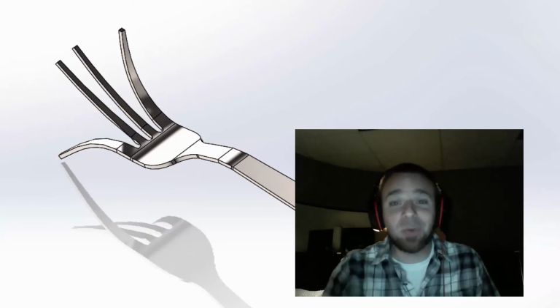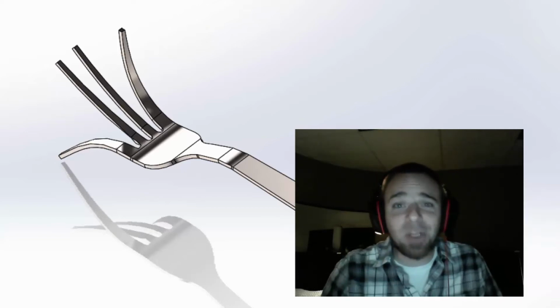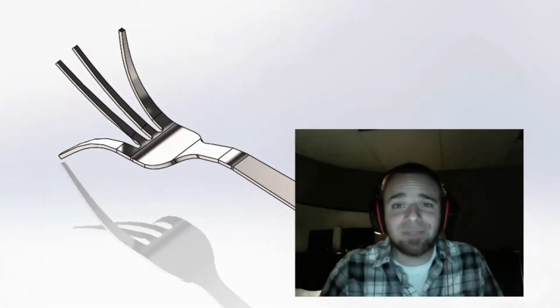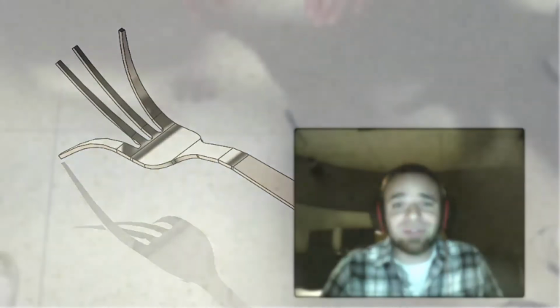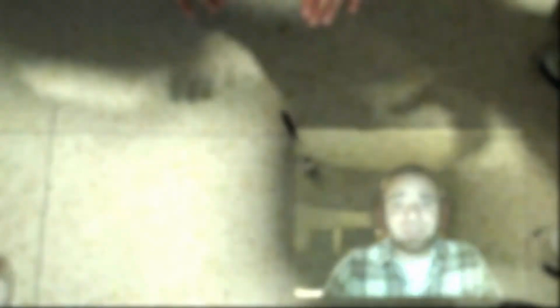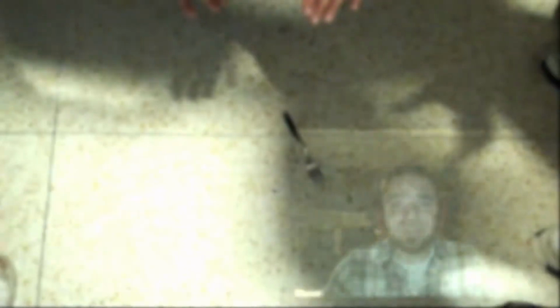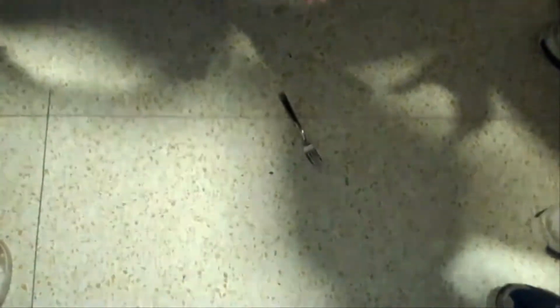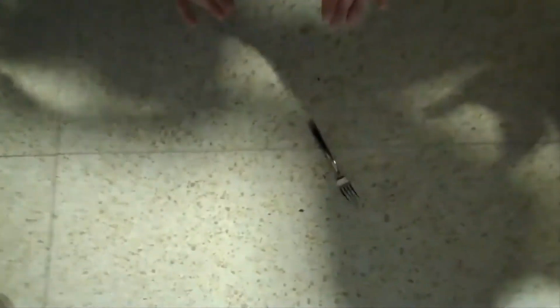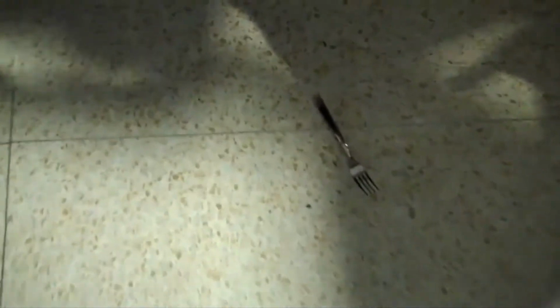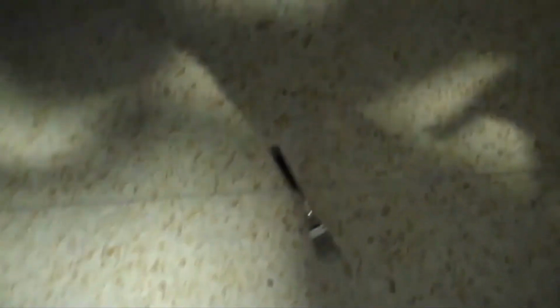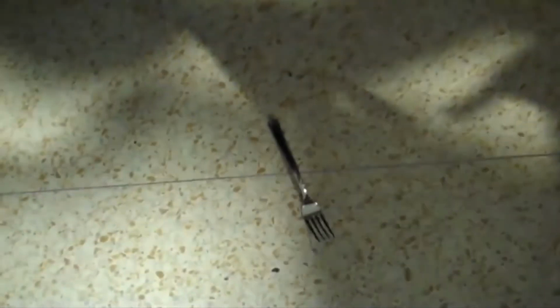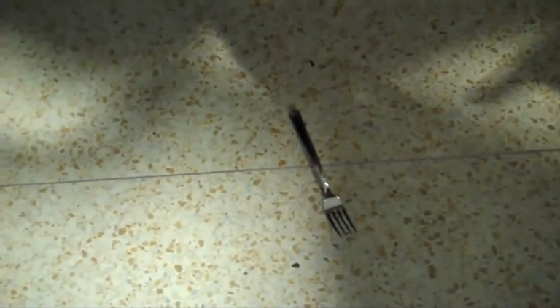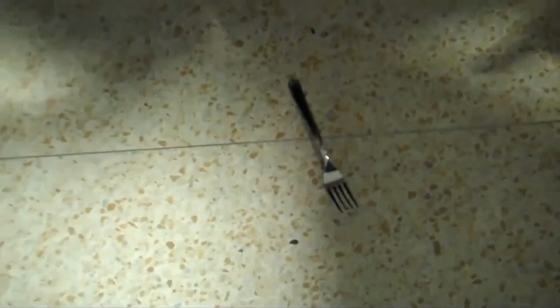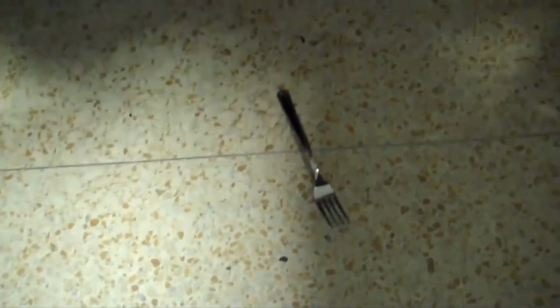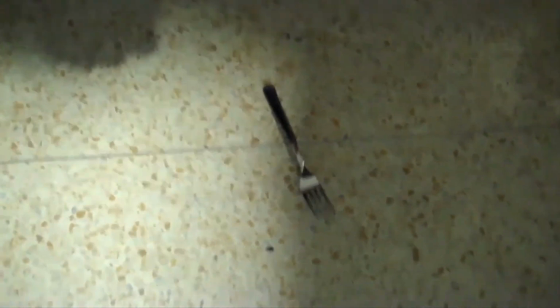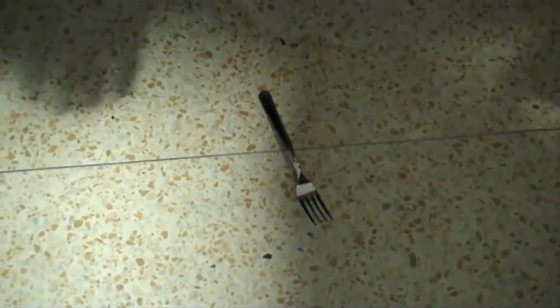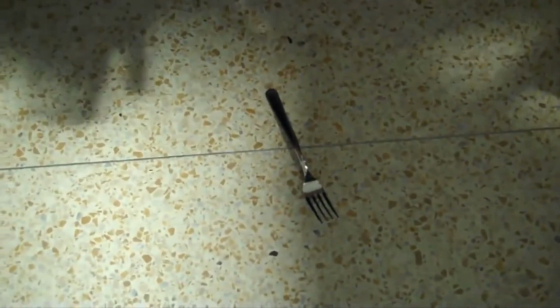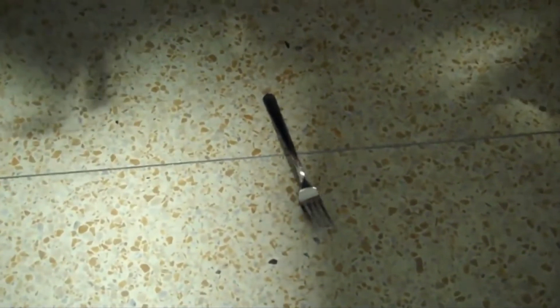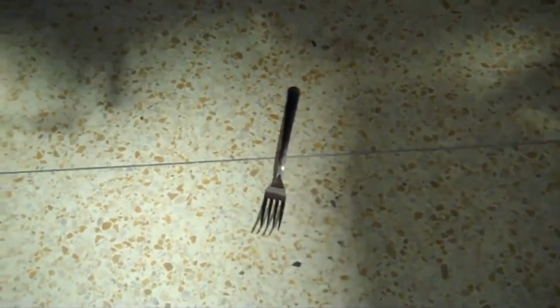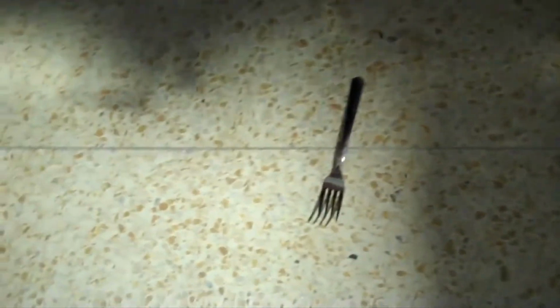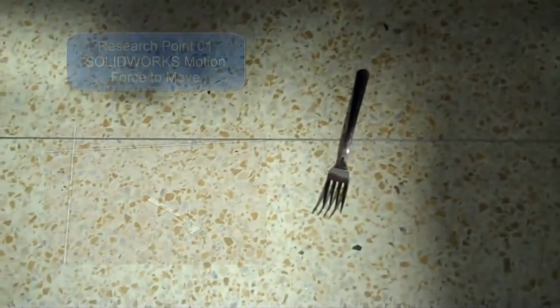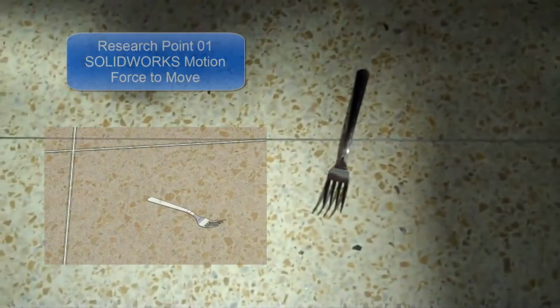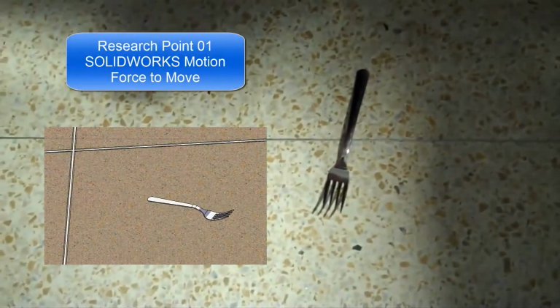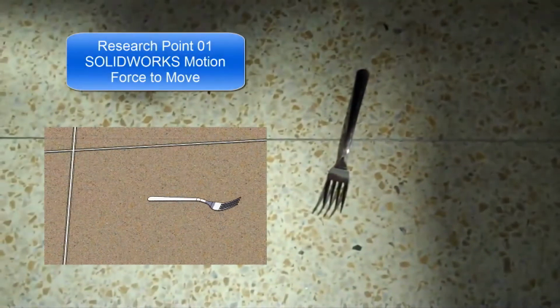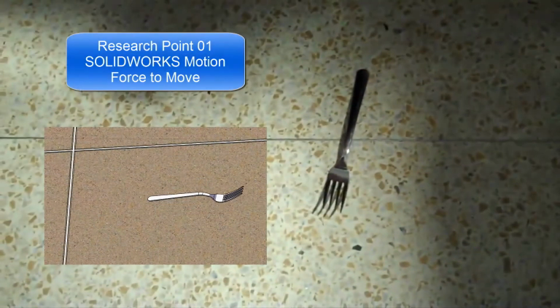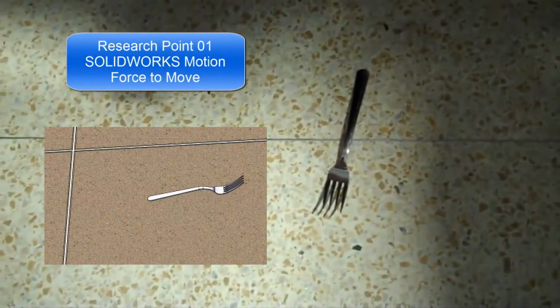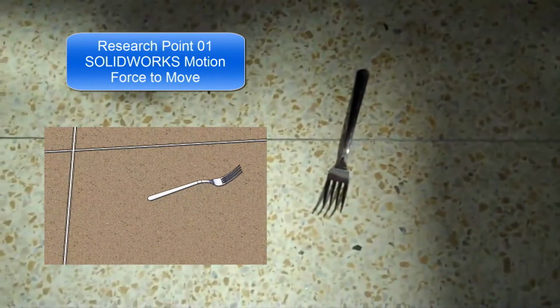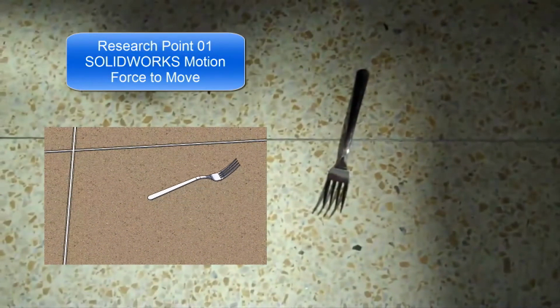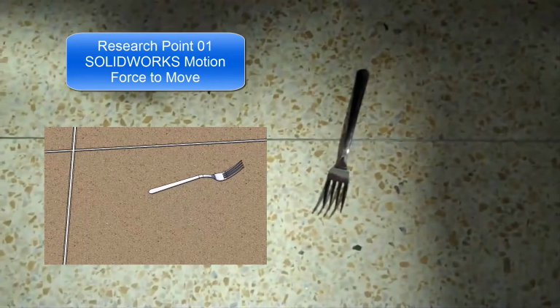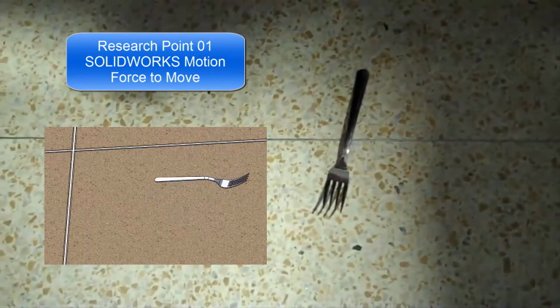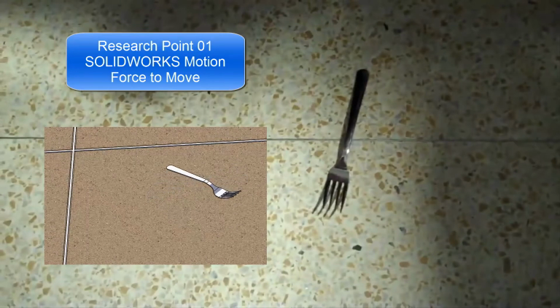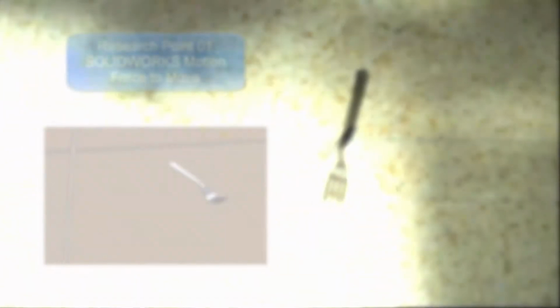Will you take a look with me? In point one, we can use SOLIDWORKS Motion to find the force needed to move the fork on the floor.